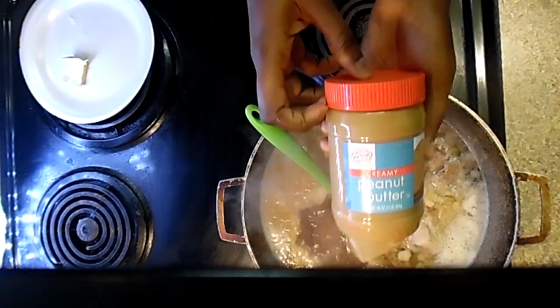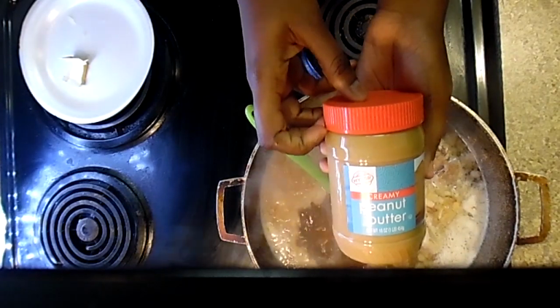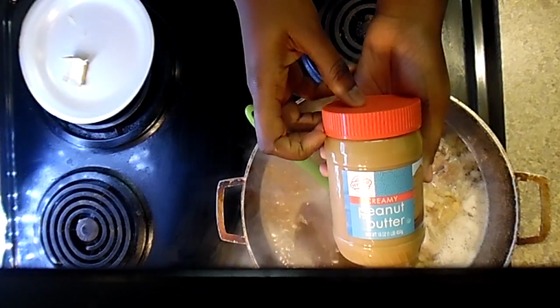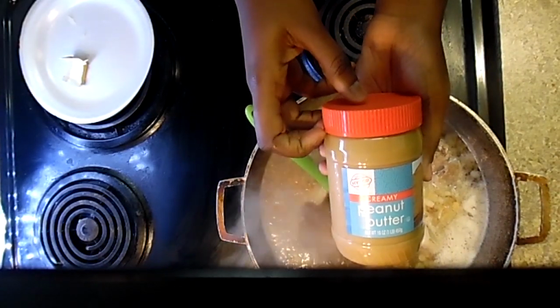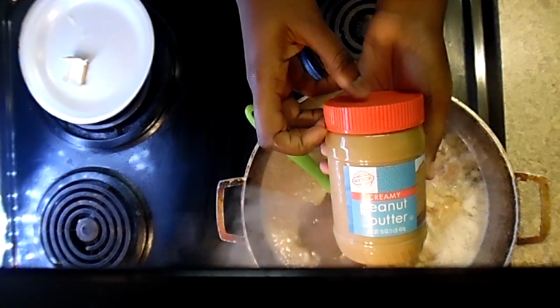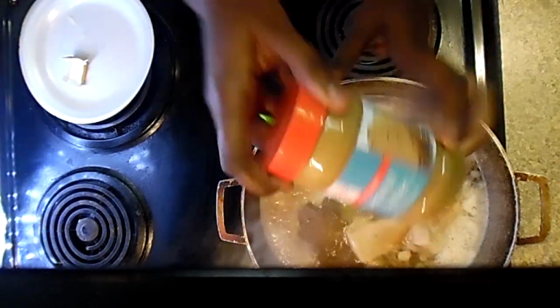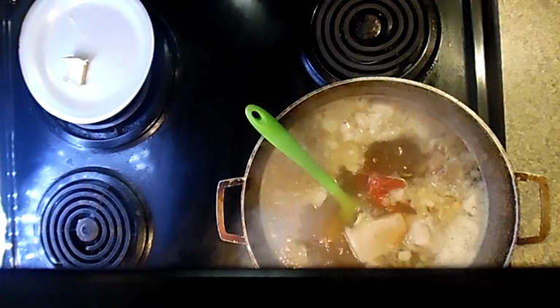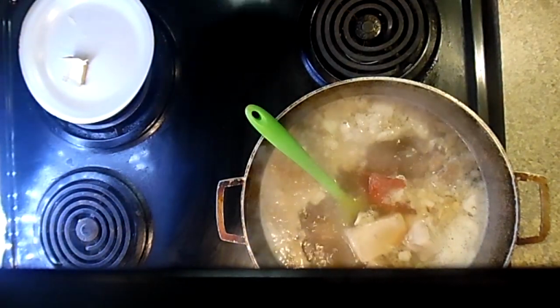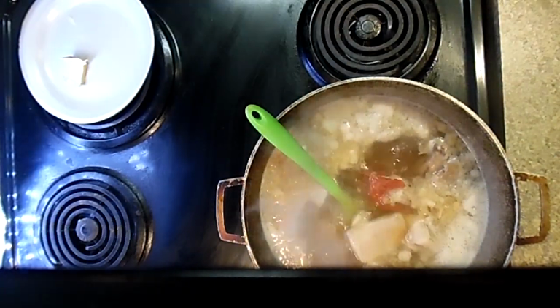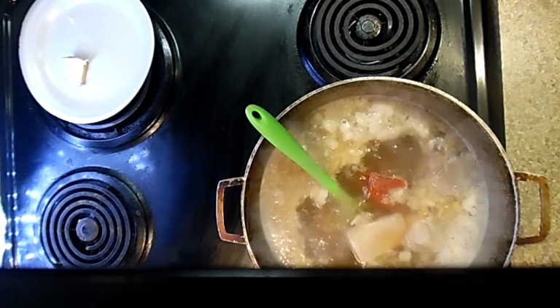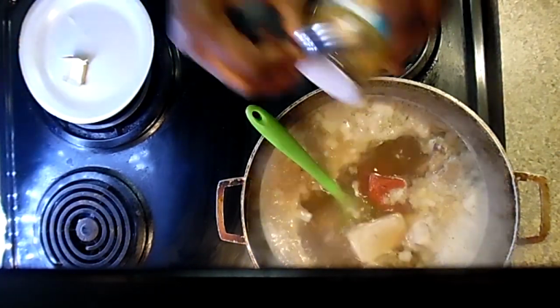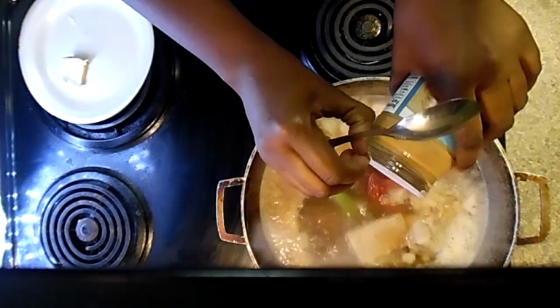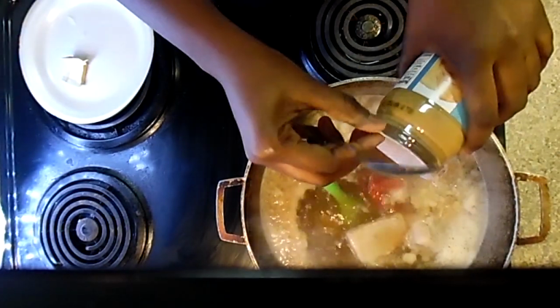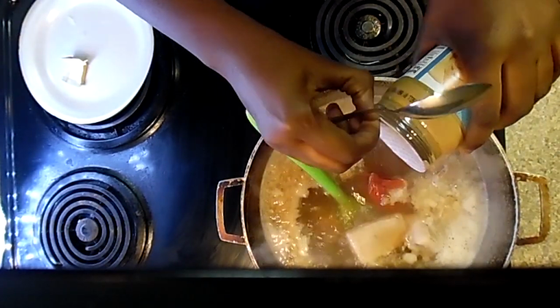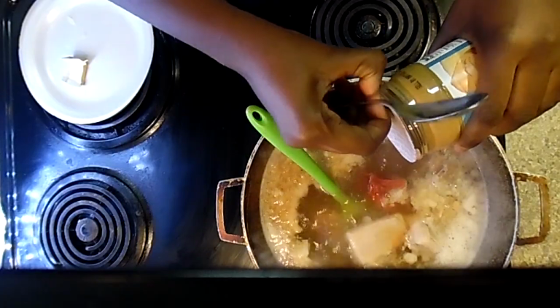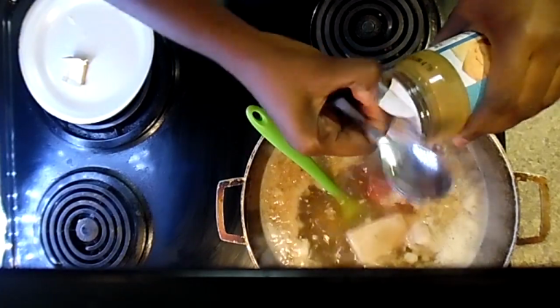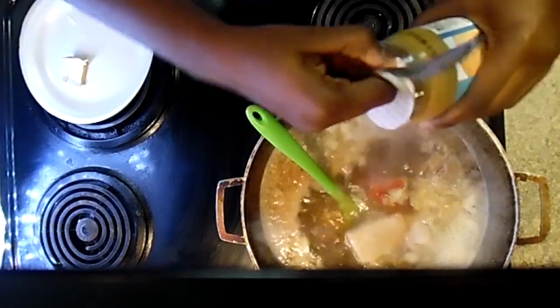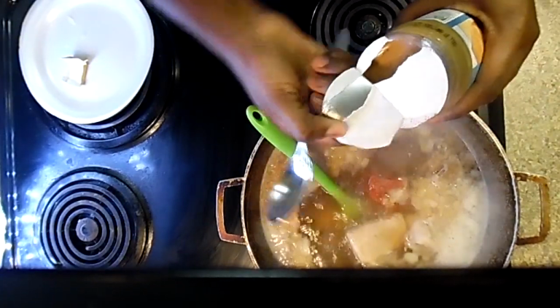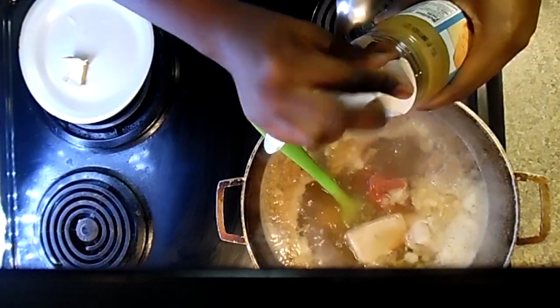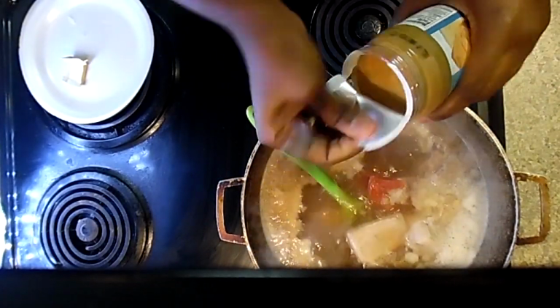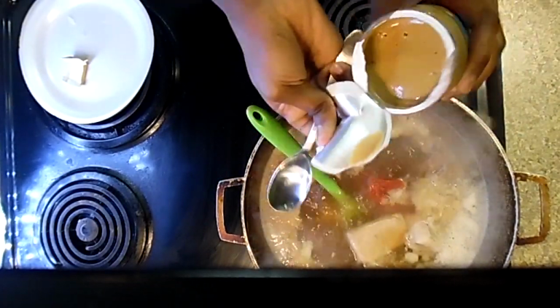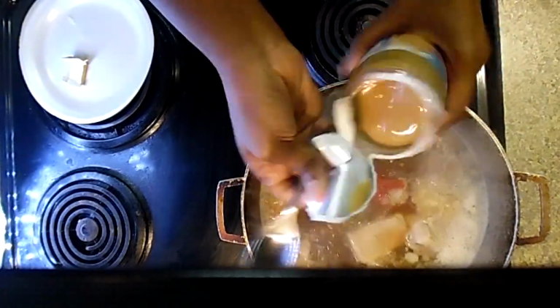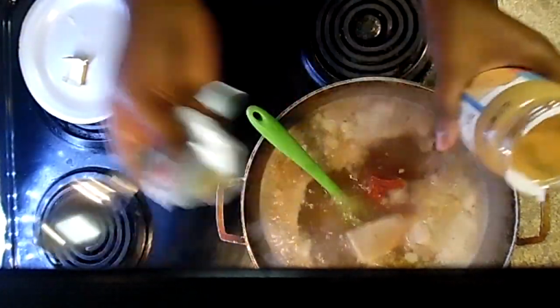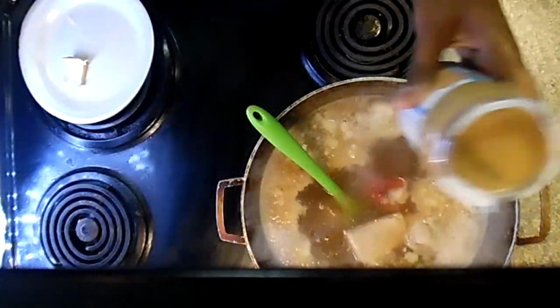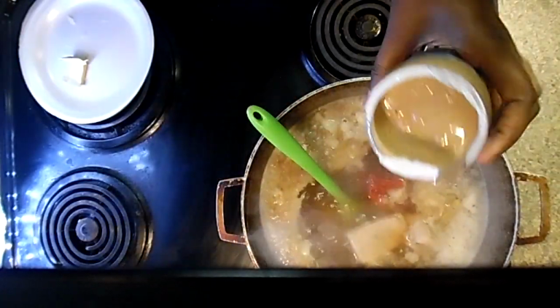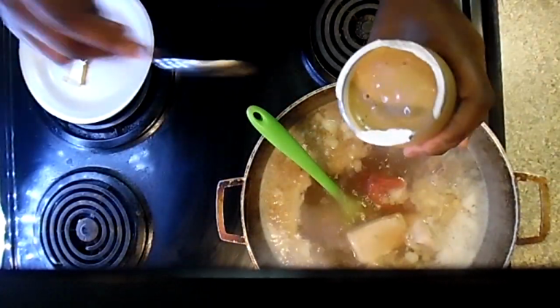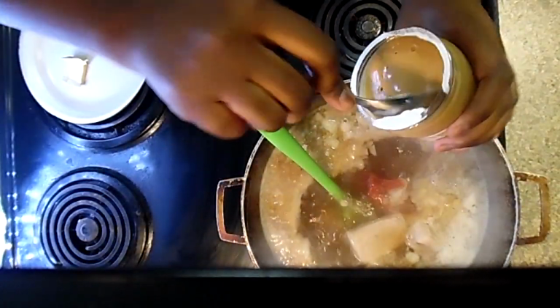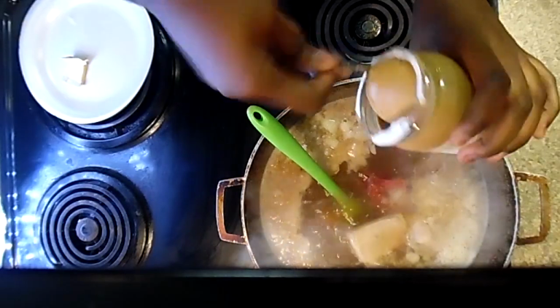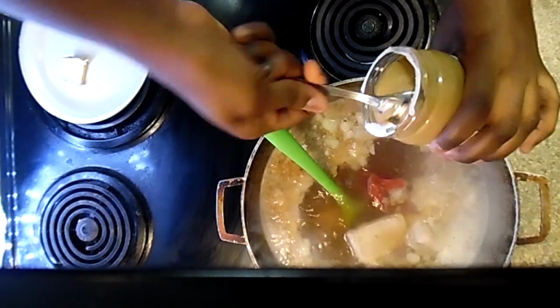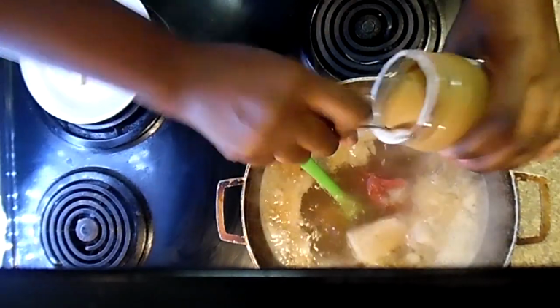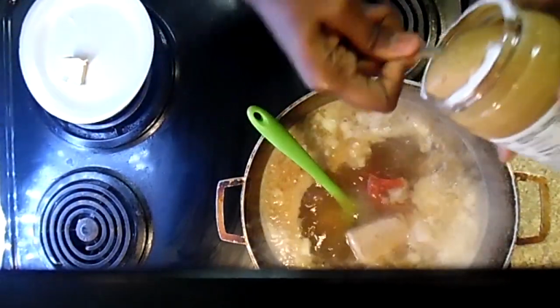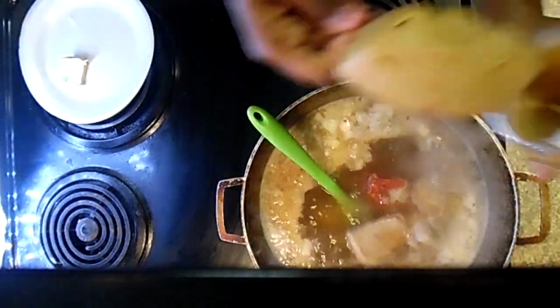Here you have some peanut butter and you're going to add two big giant spoonfuls. This is my second favorite dish, I really really like this dish.